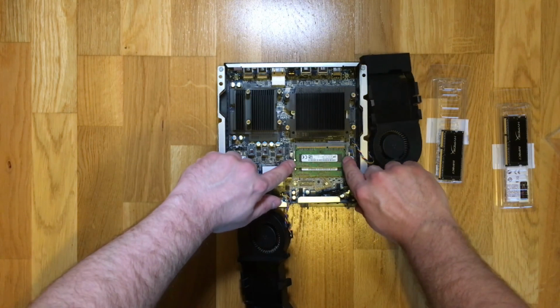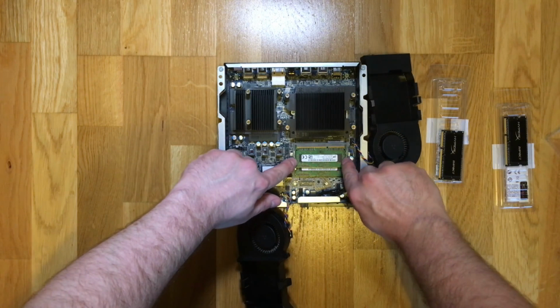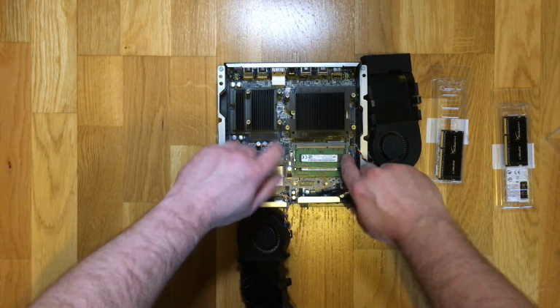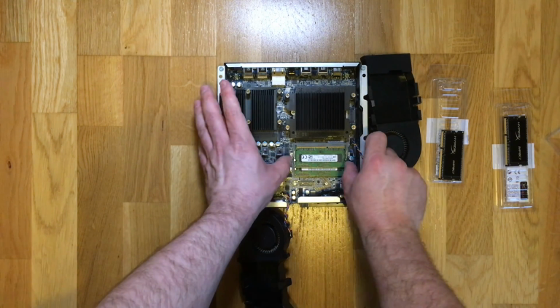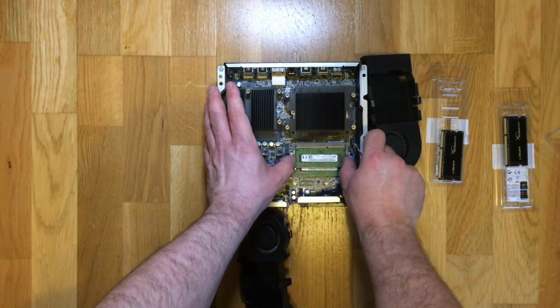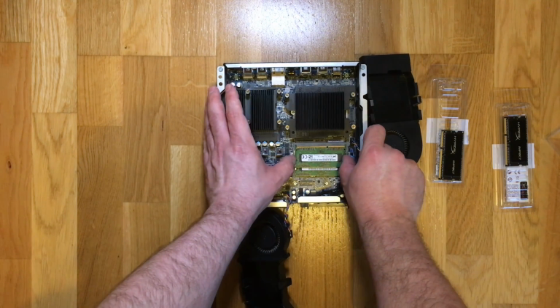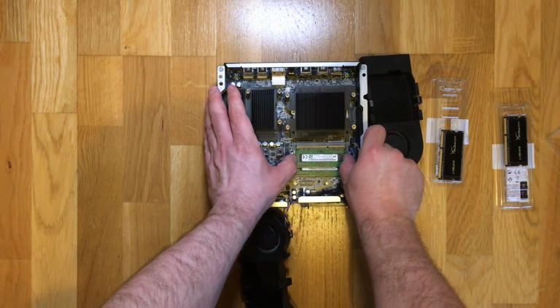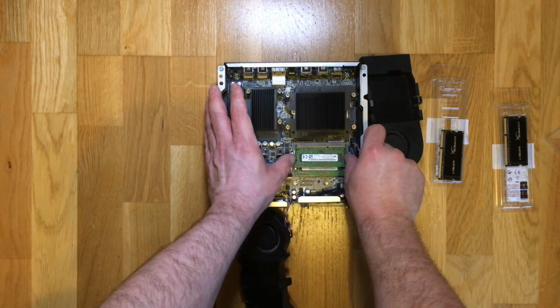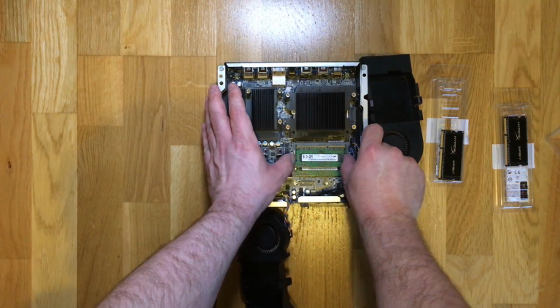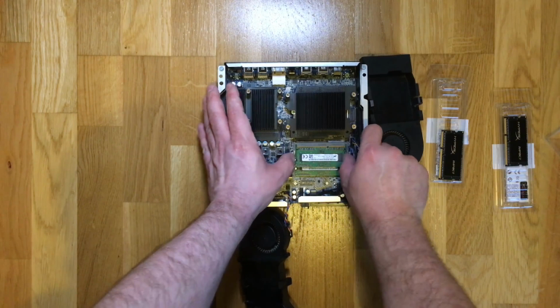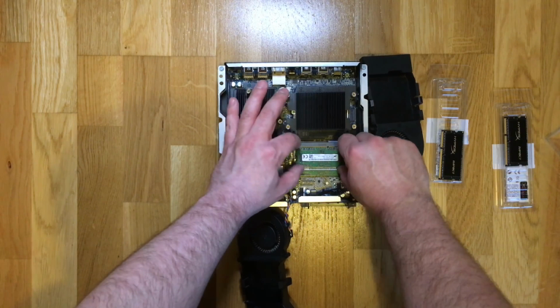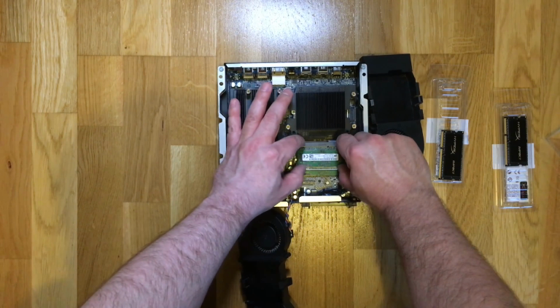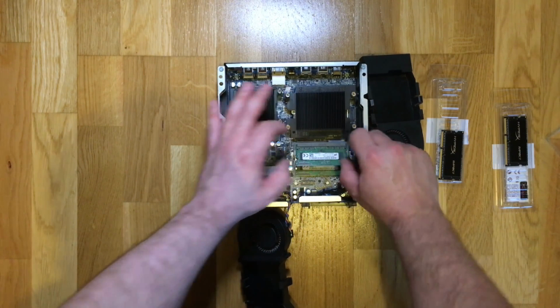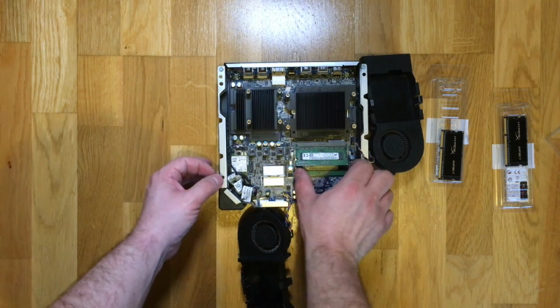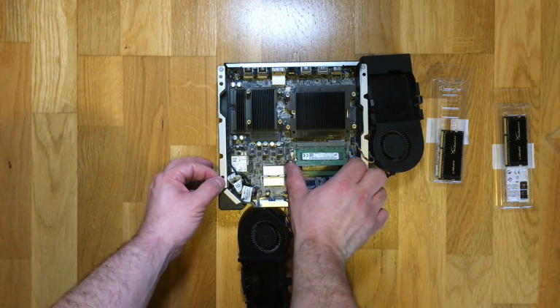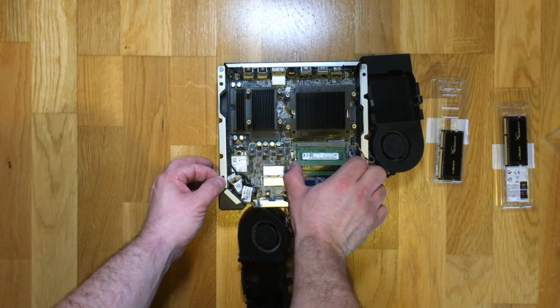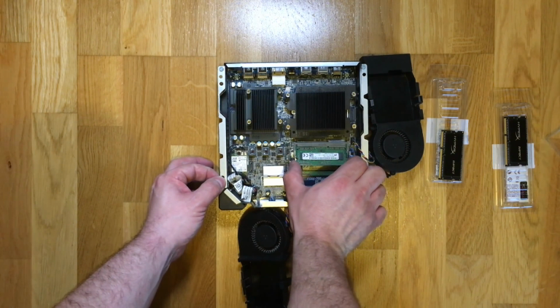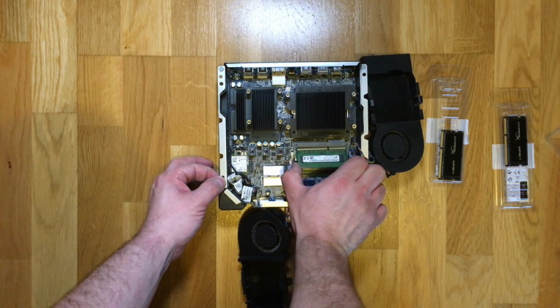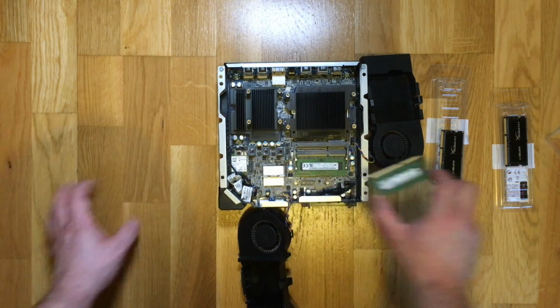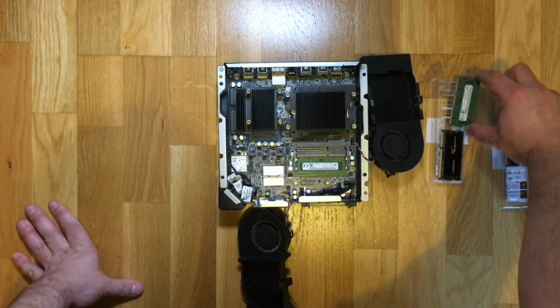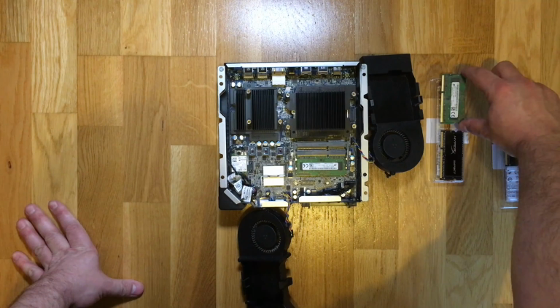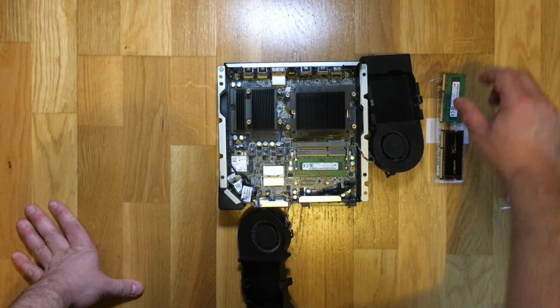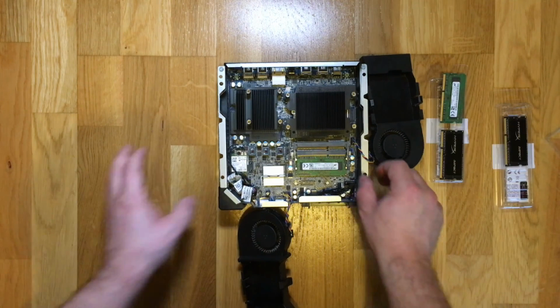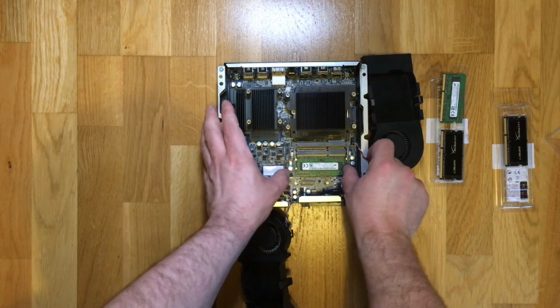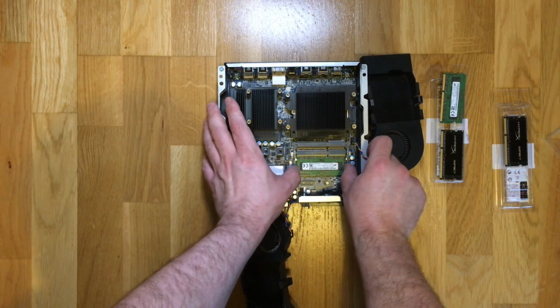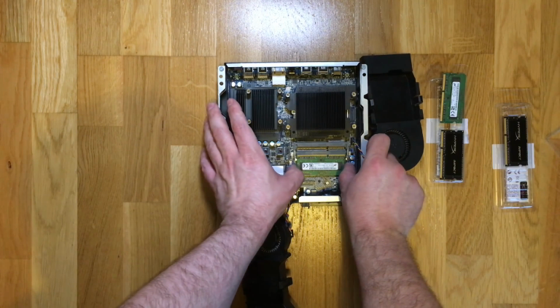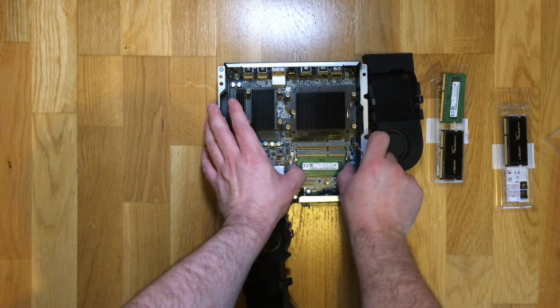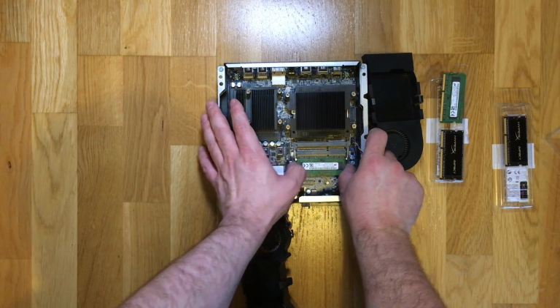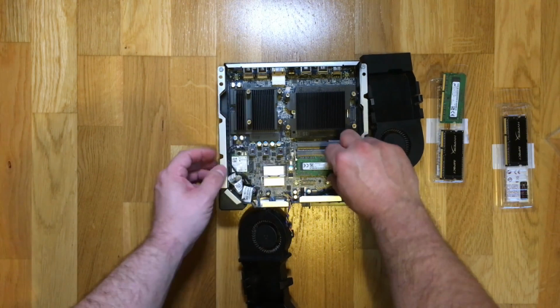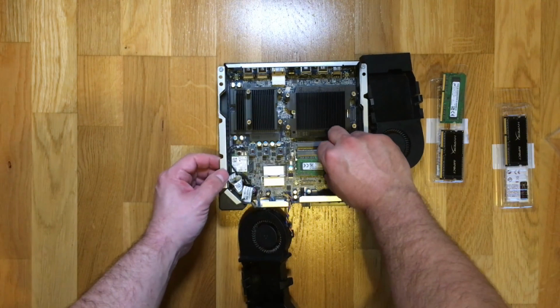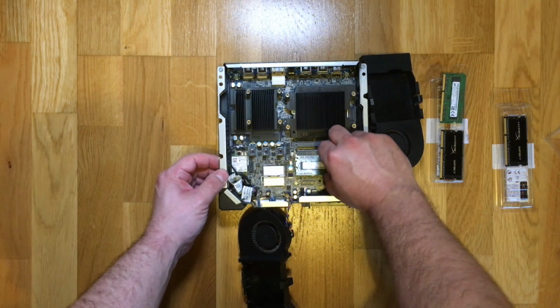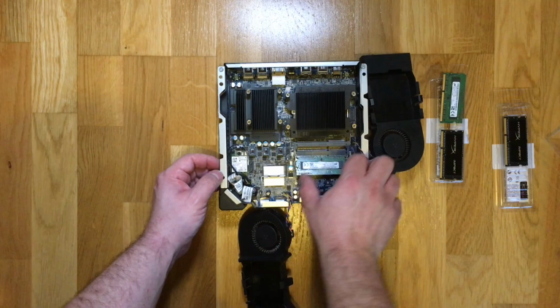To release the existing memory, all you need to do is carefully prise apart the metal clips holding it in place, and once you've moved them apart just enough, the actual memory card will become free. You can then remove both the existing memory sticks to replace them with the new ones.